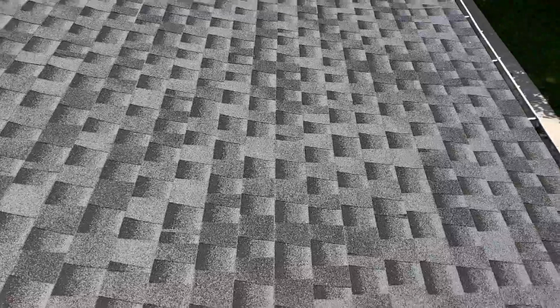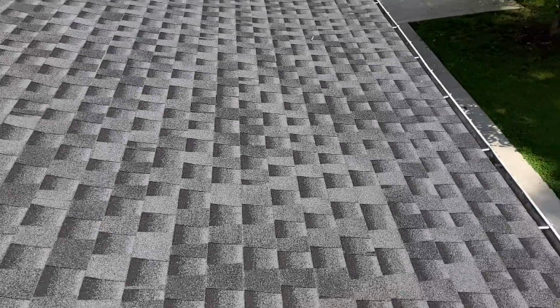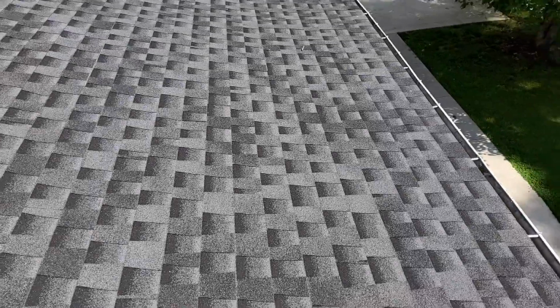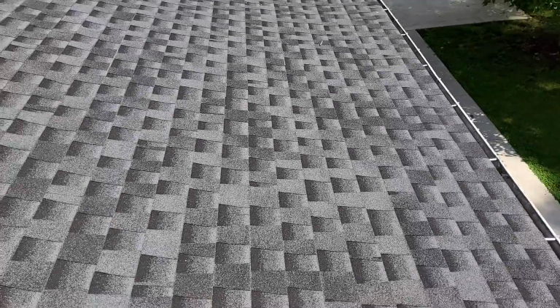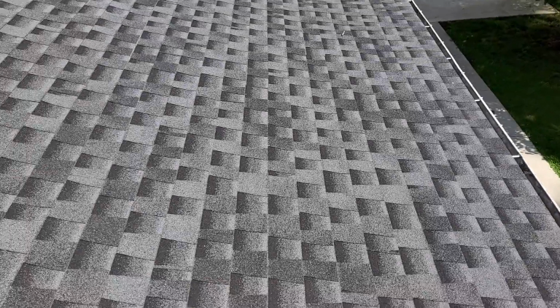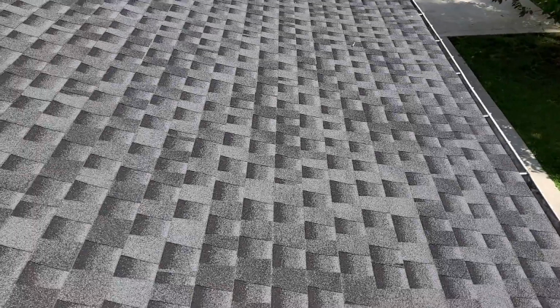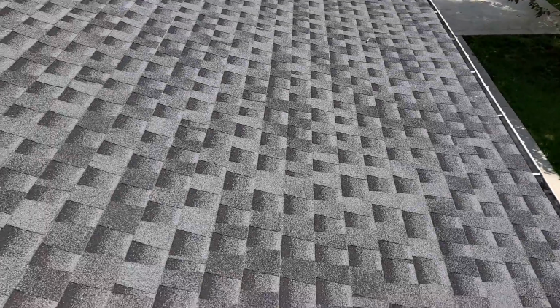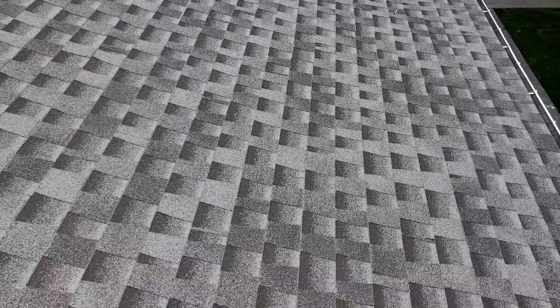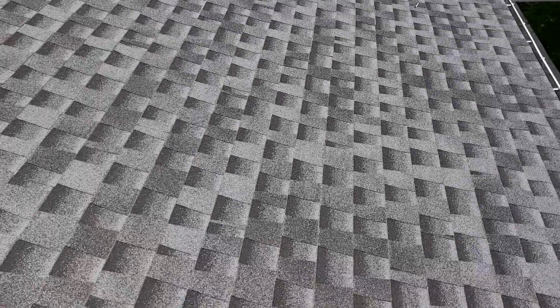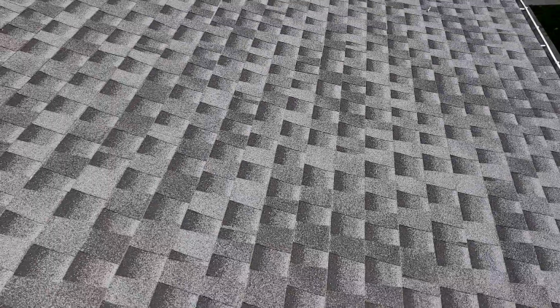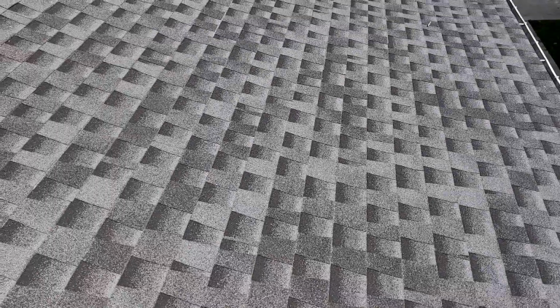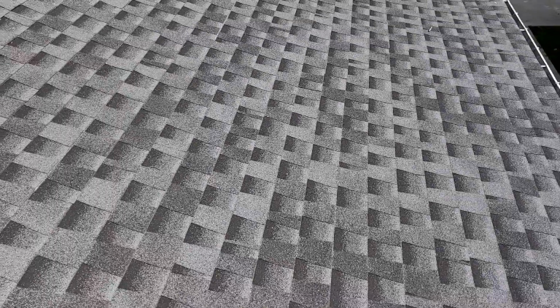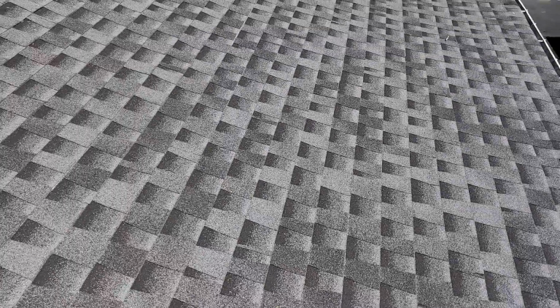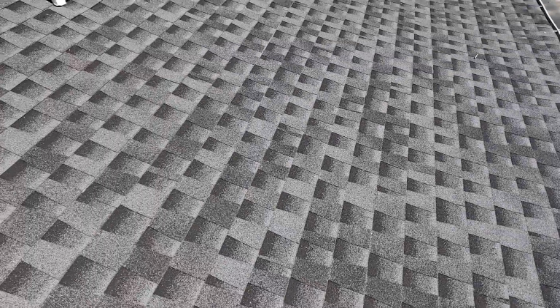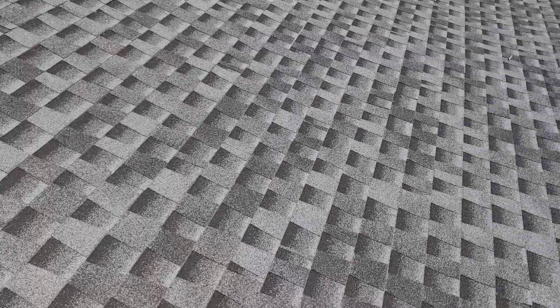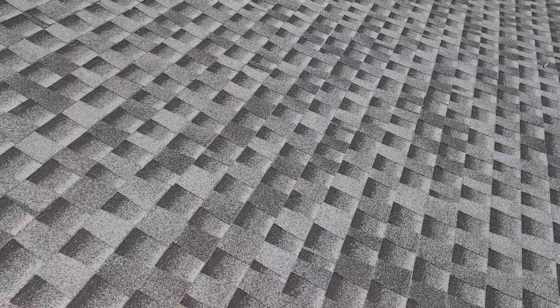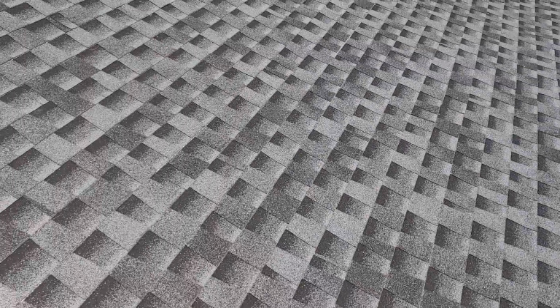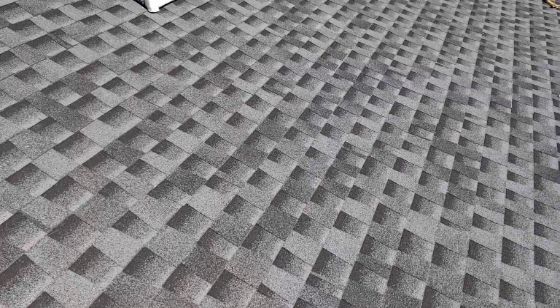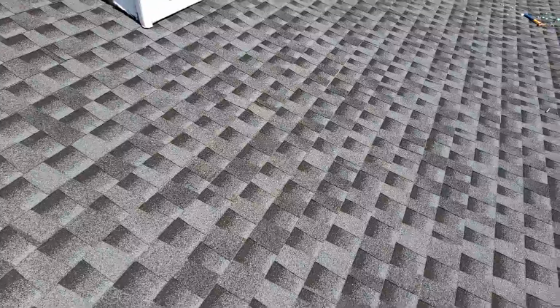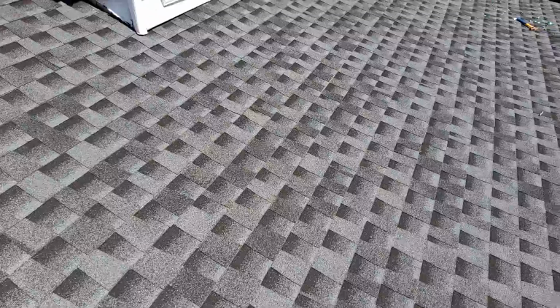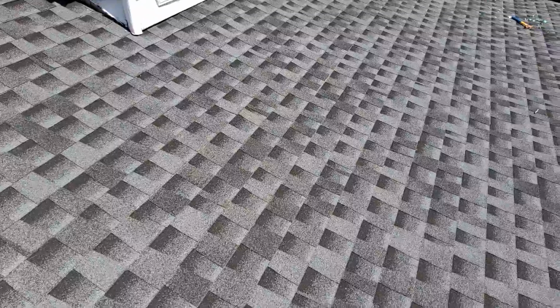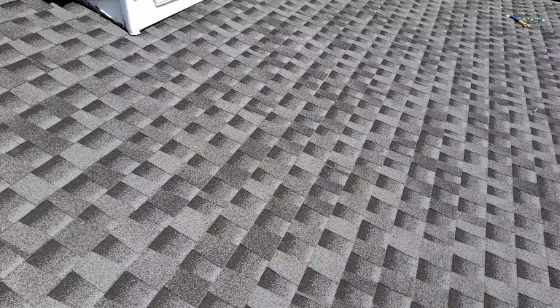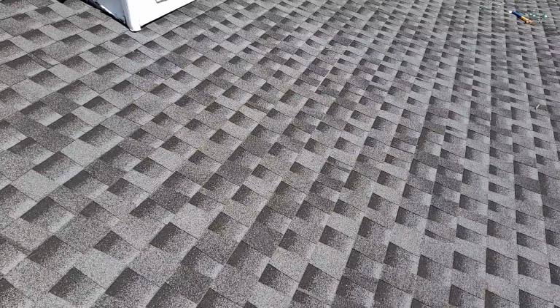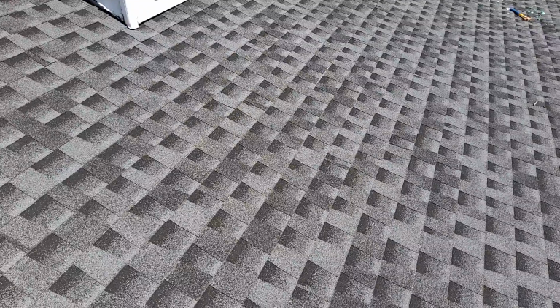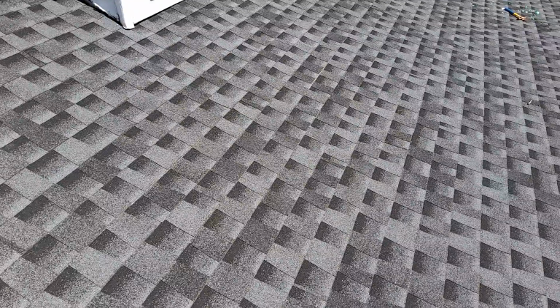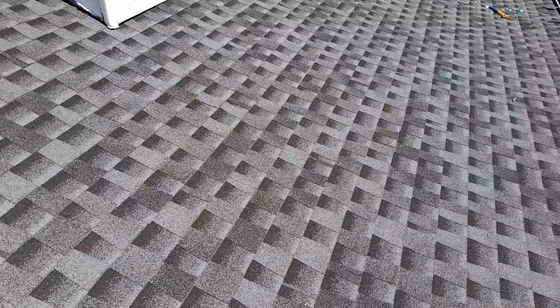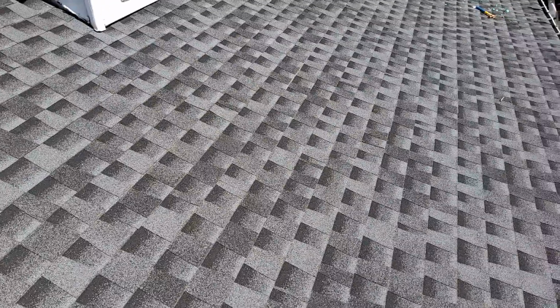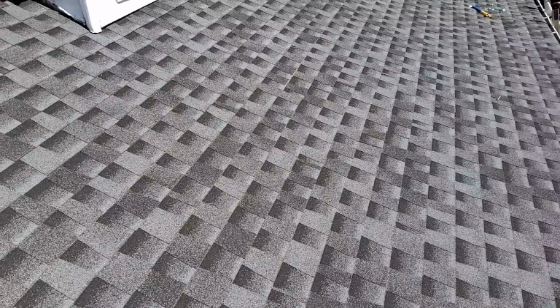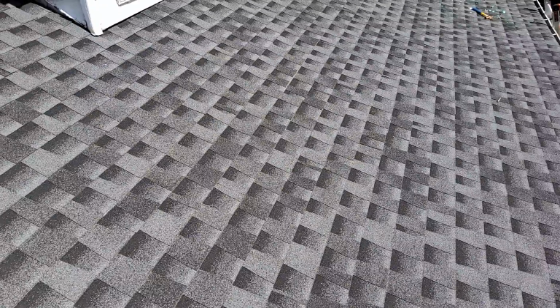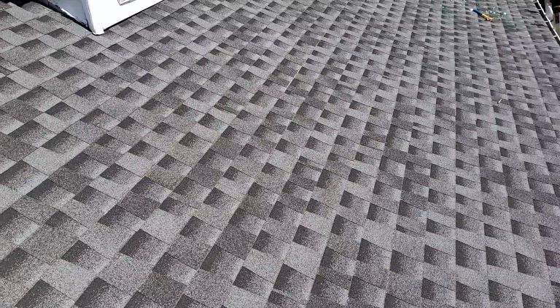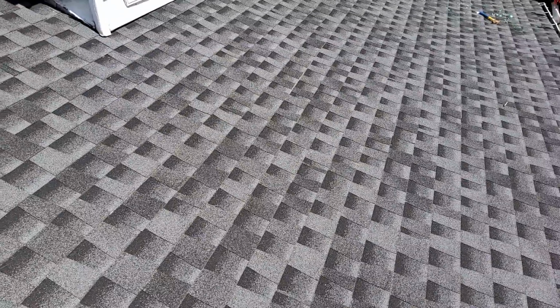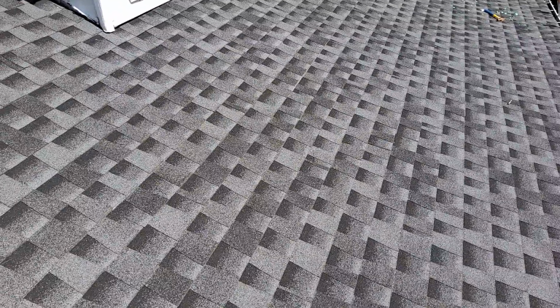We are at 1162 Muddy Creek Road, the Simcox residence. We have a one-story gable-style roof with a 30-year laminated shingle. The predominant pitch is an 8/12.